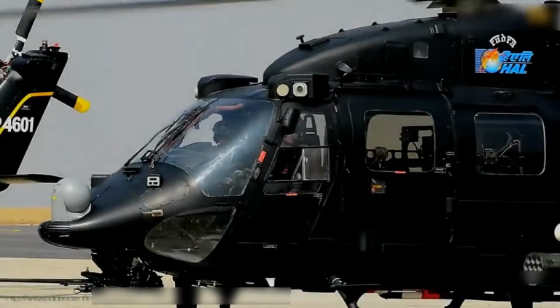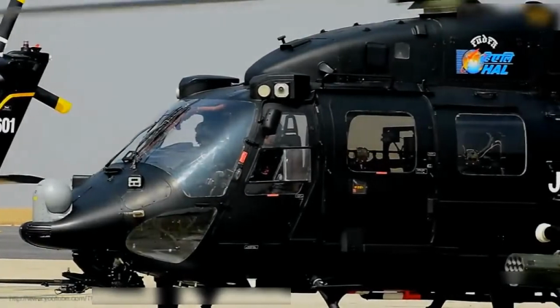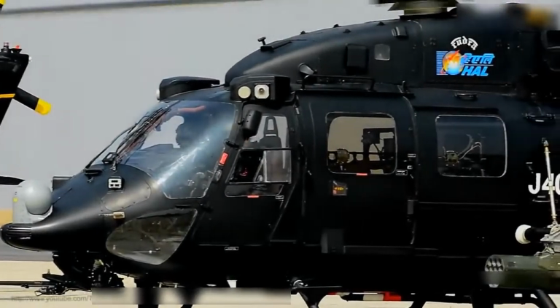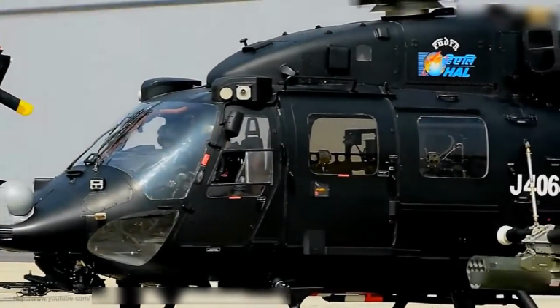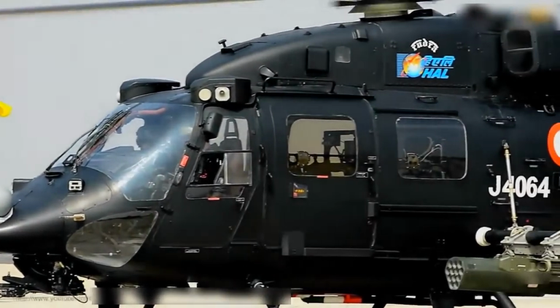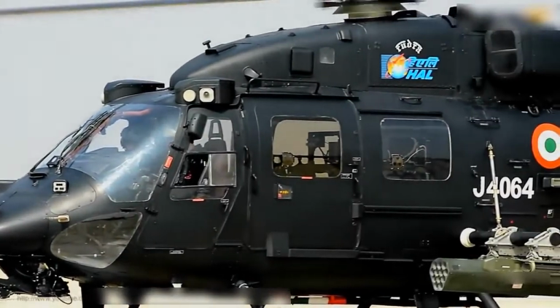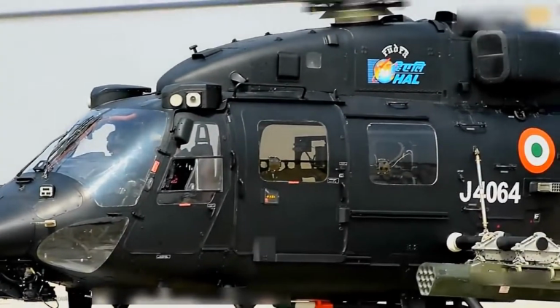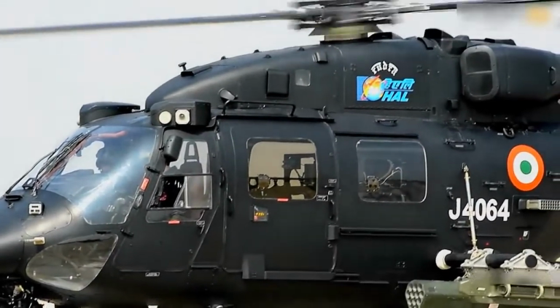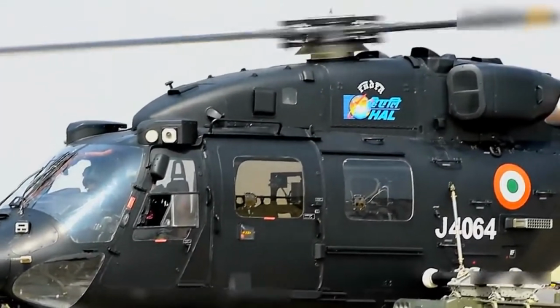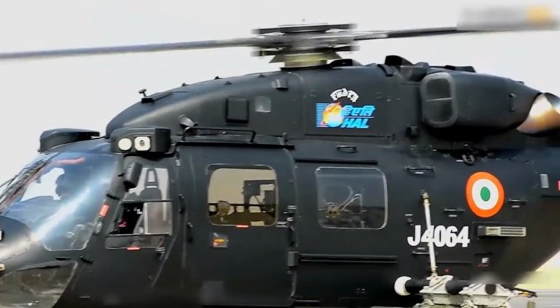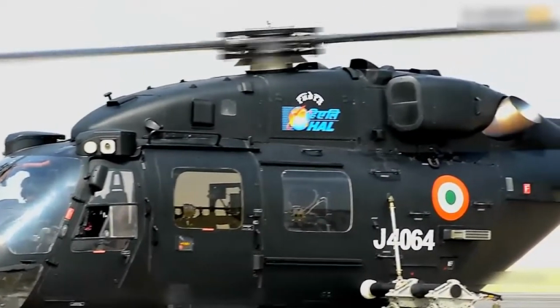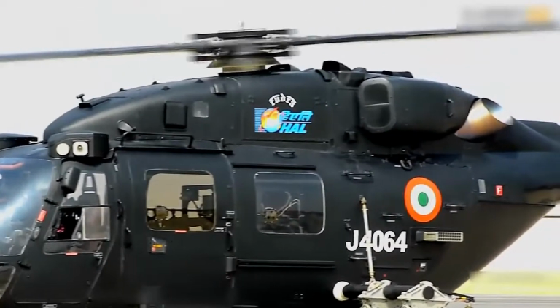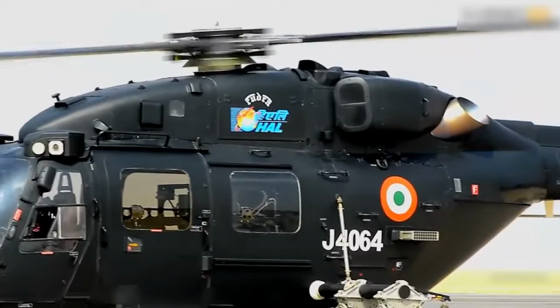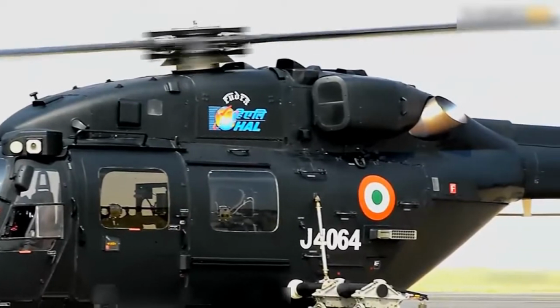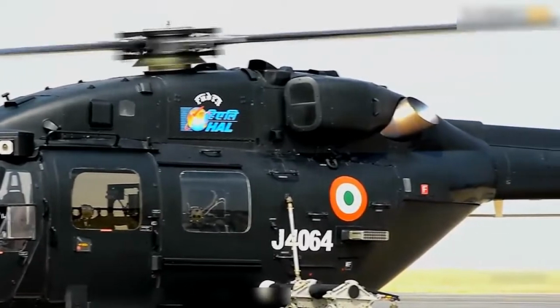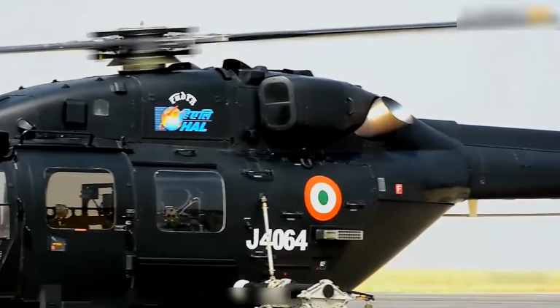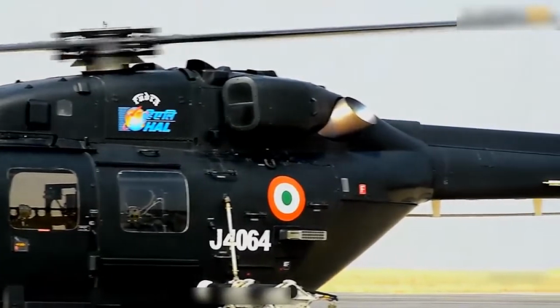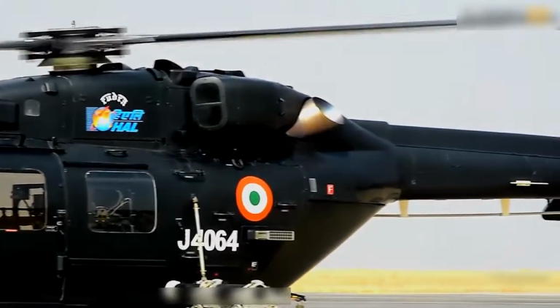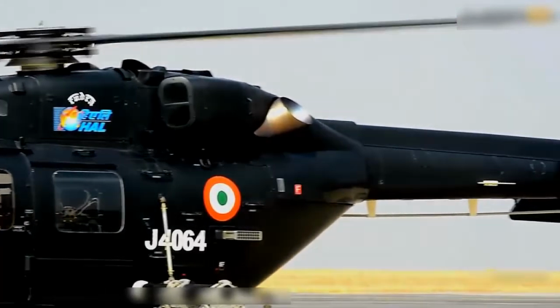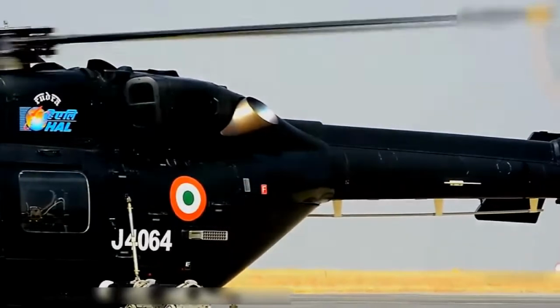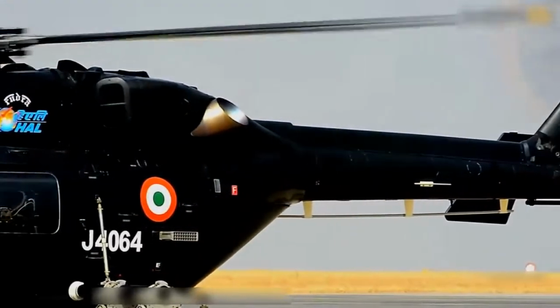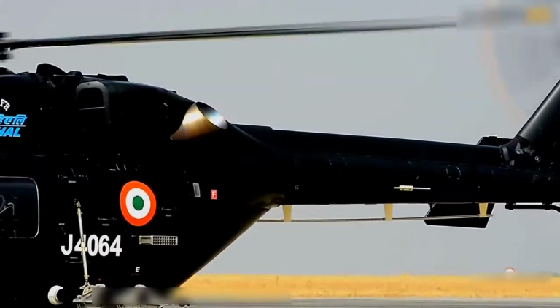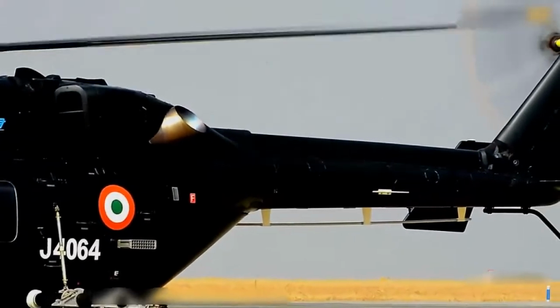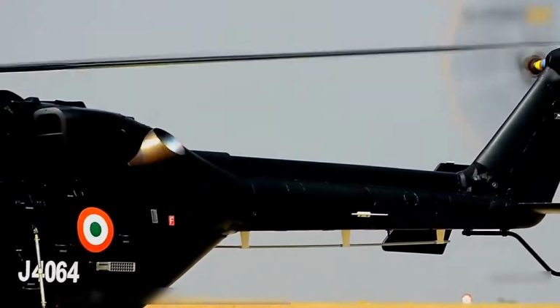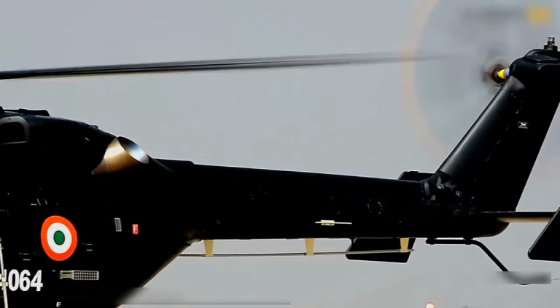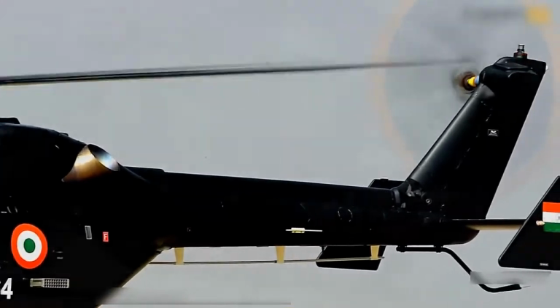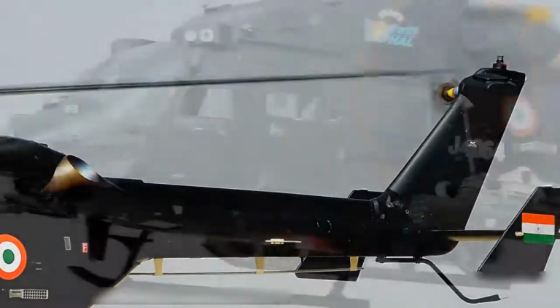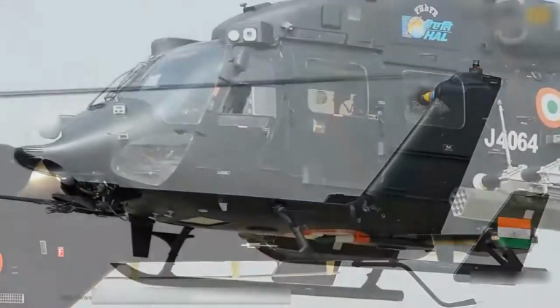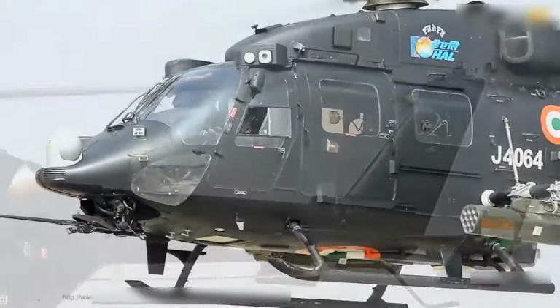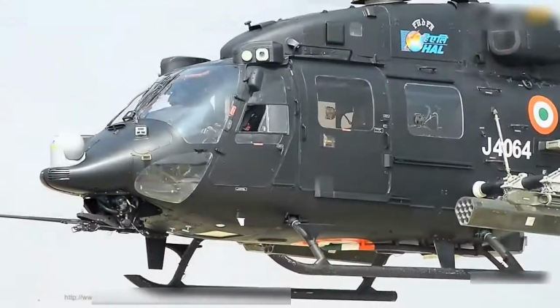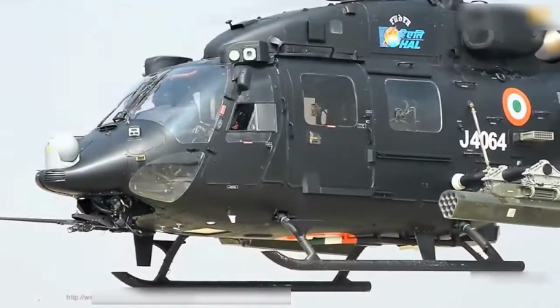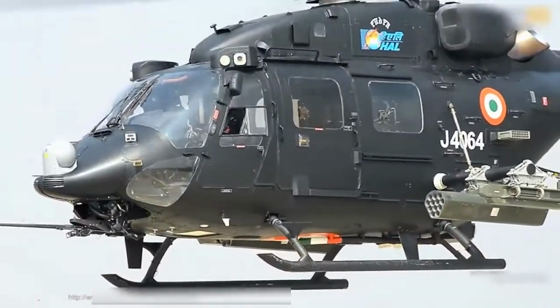The Navy version can carry two depth charges or light torpedoes, or four light anti-ship missiles. The Coast Guard's version is also equipped with a 7.62mm cabin-mounted machine gun.